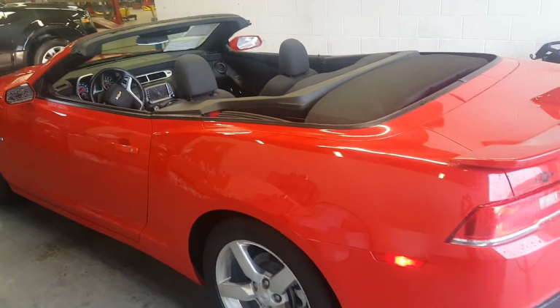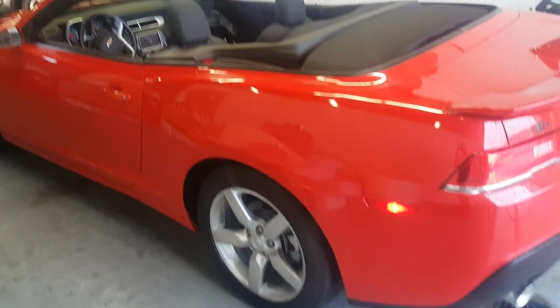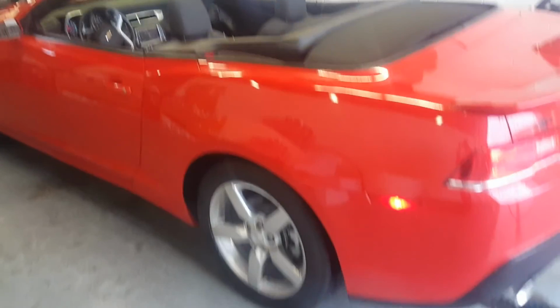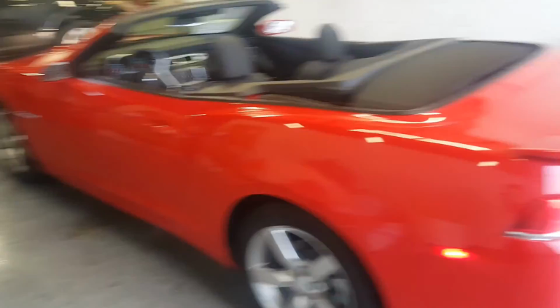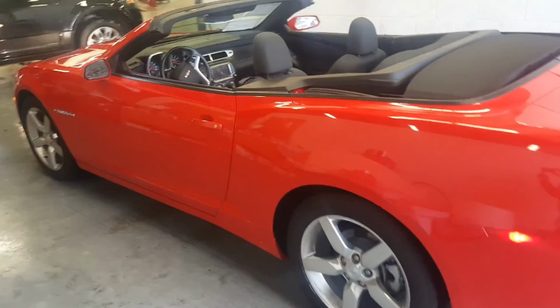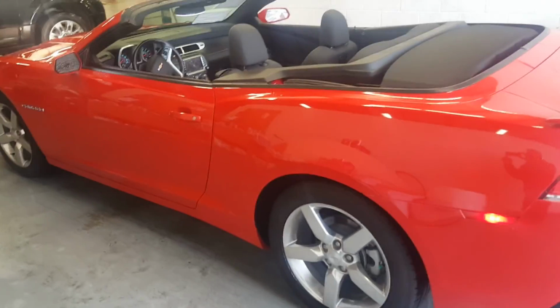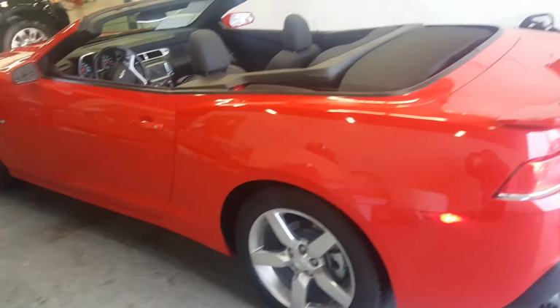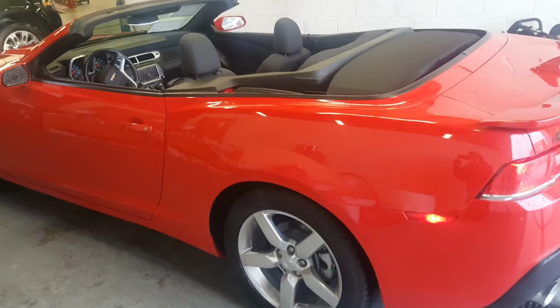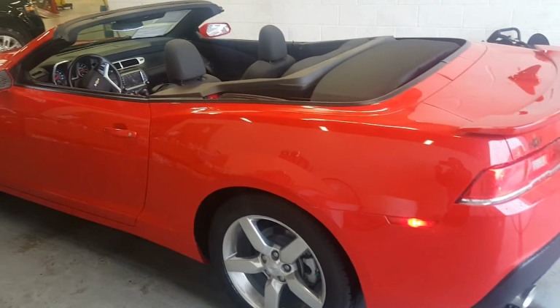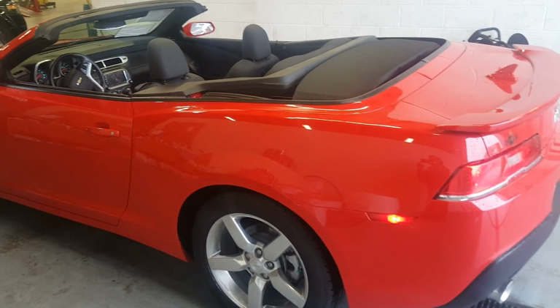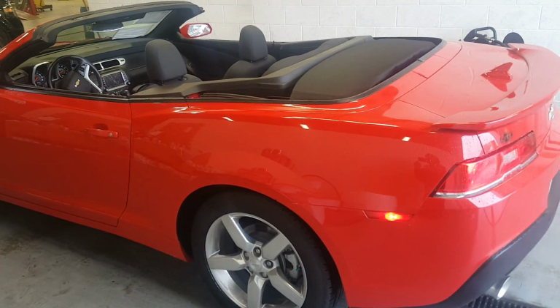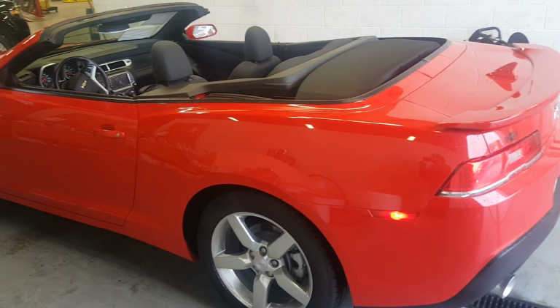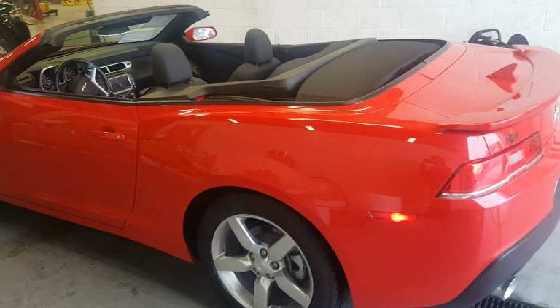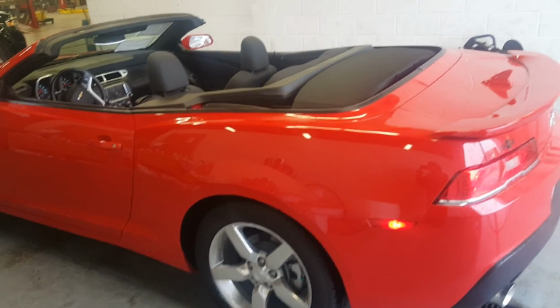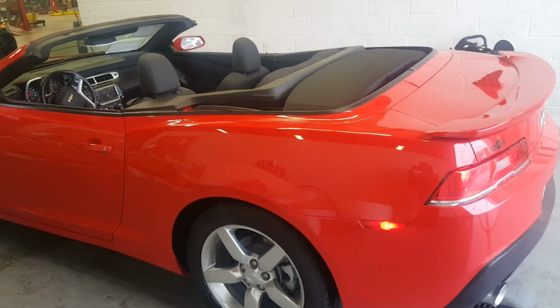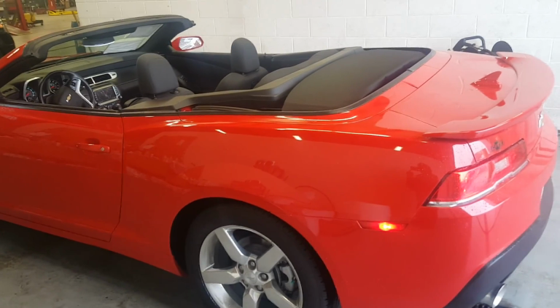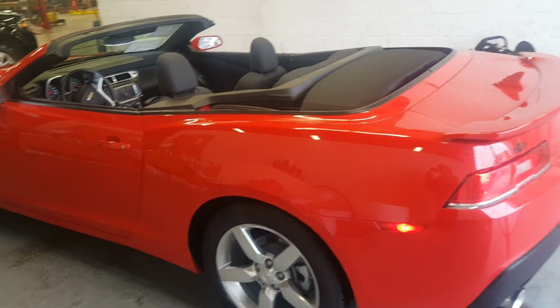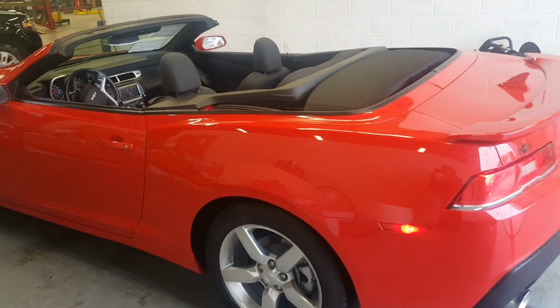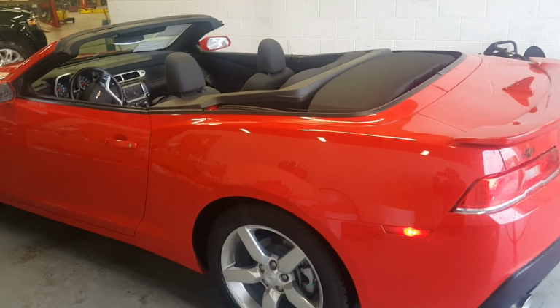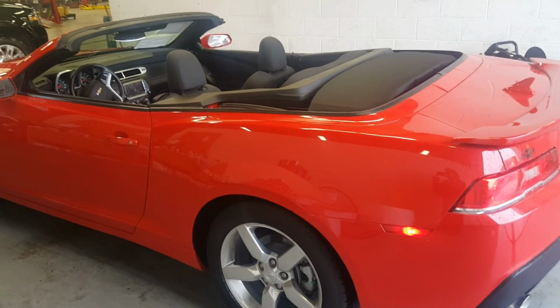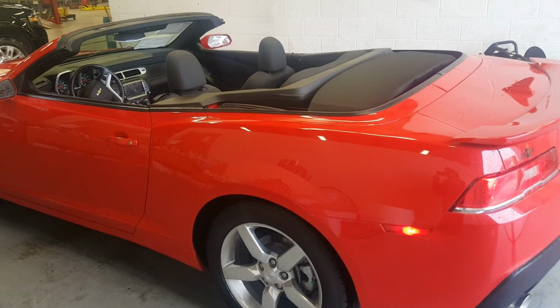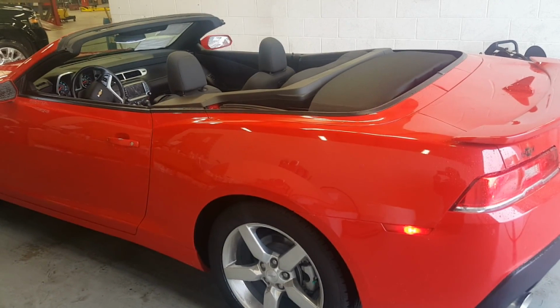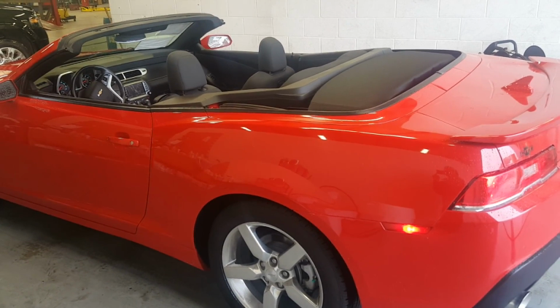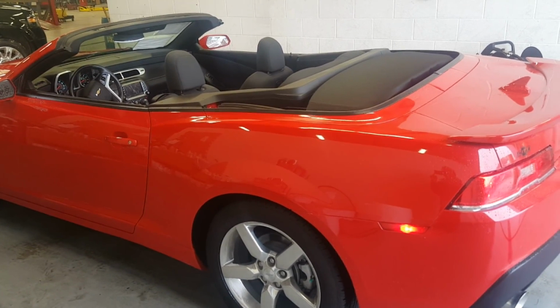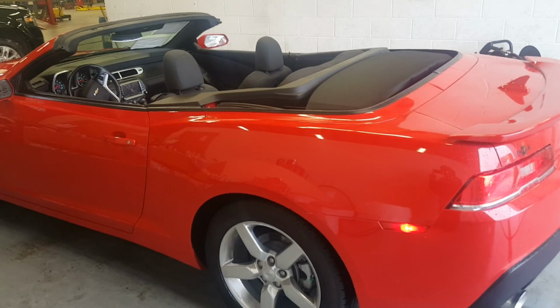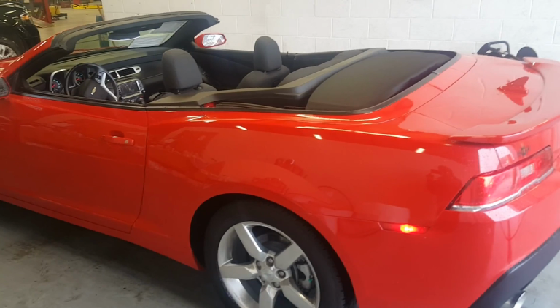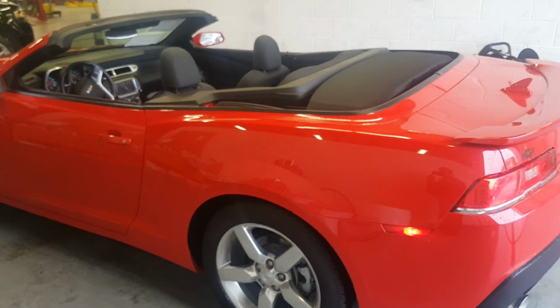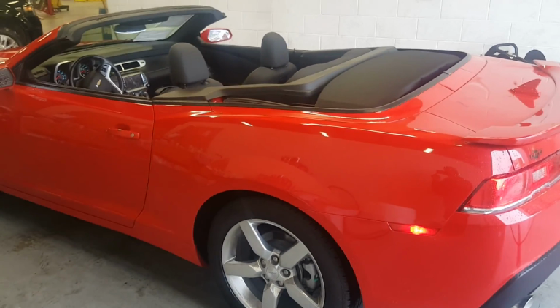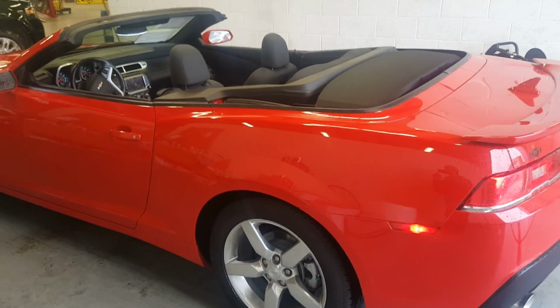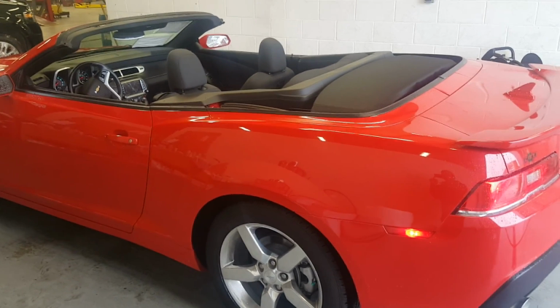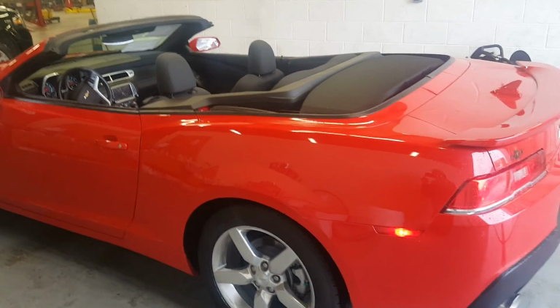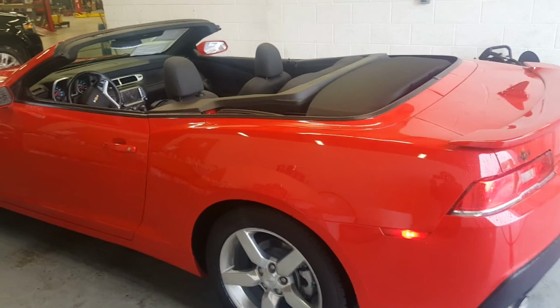And that's your Chevy Camaro. You can reach me at 260-244-5111 or 260-740-7537. Just ask for Derry Smith, spelled D as in David, E-R-R-Y. Thanks for watching the video.